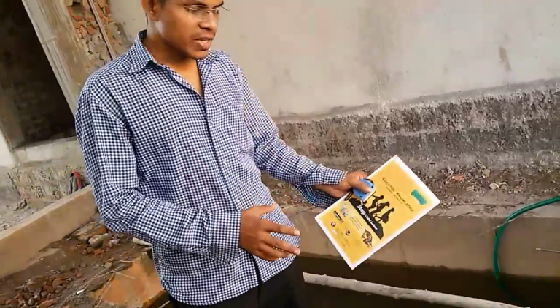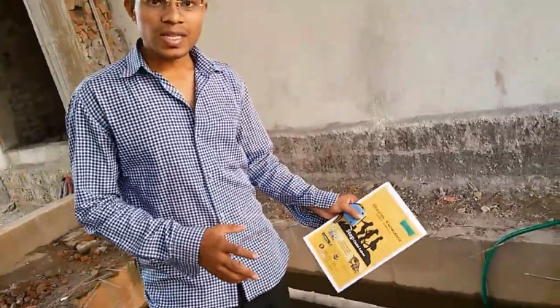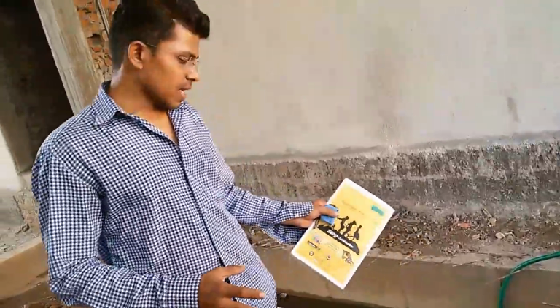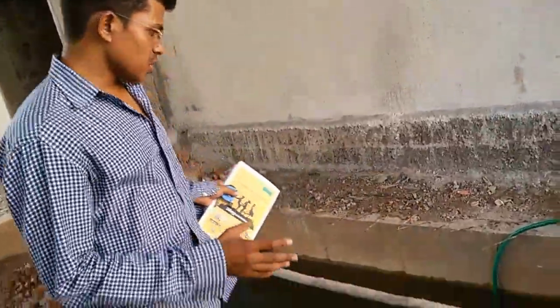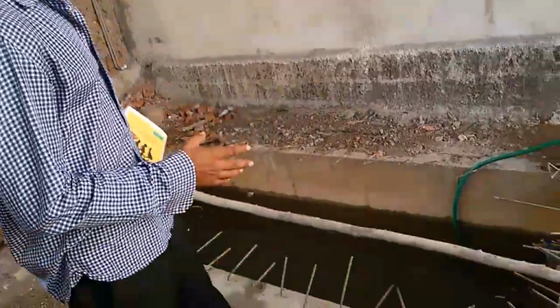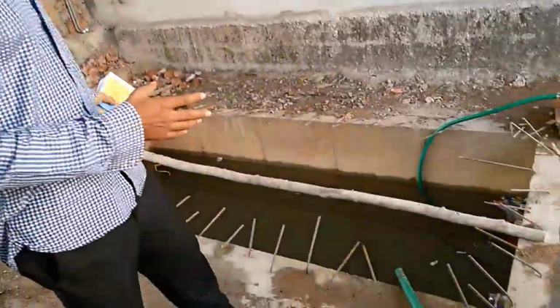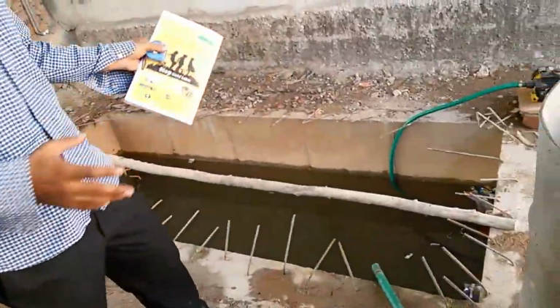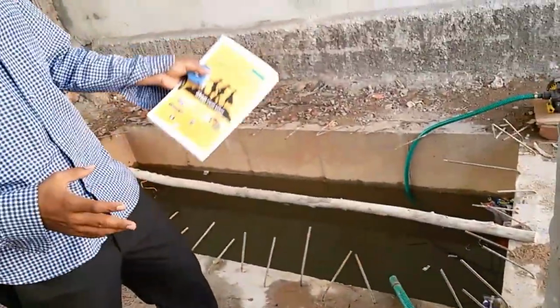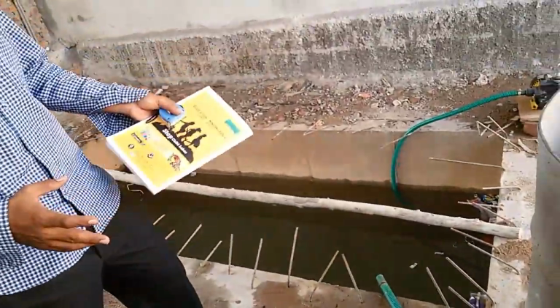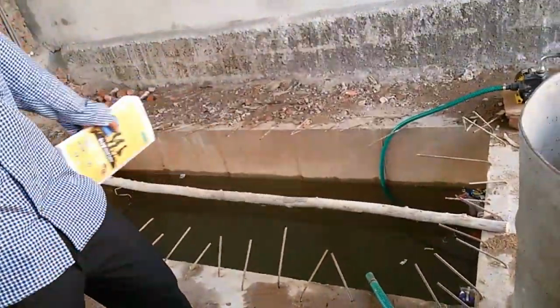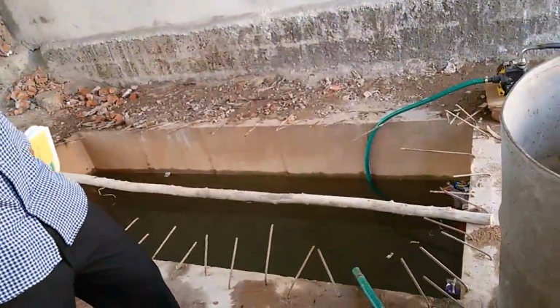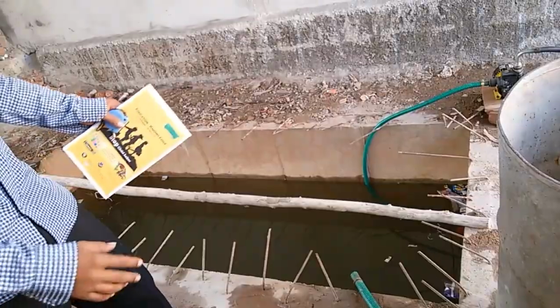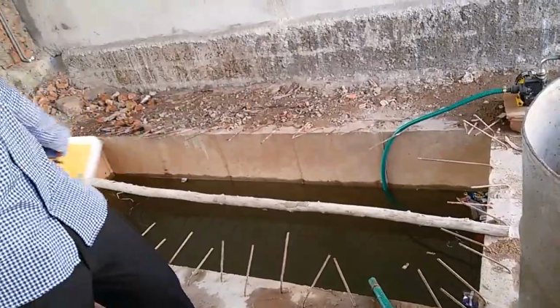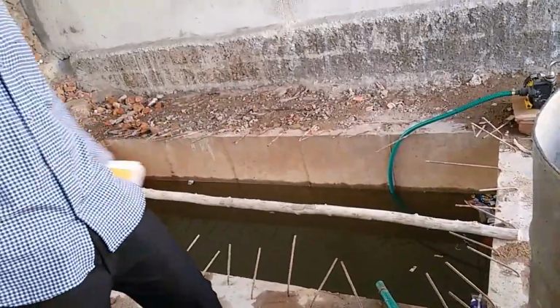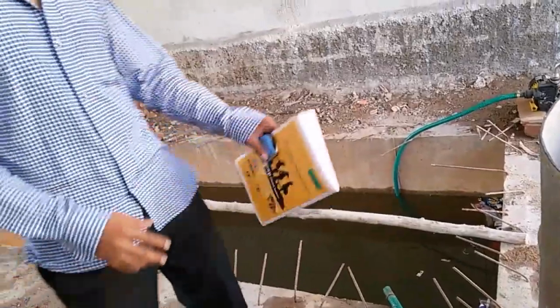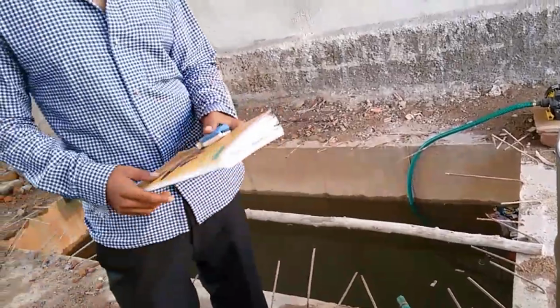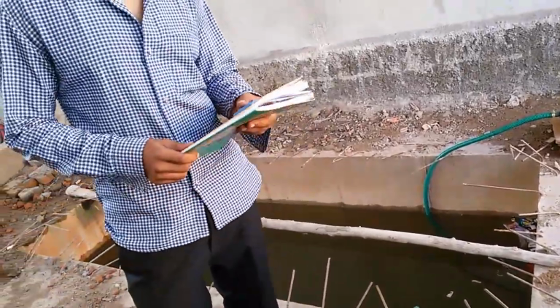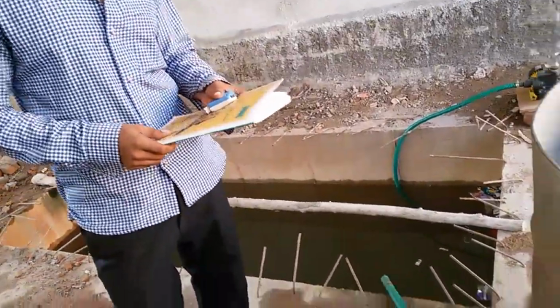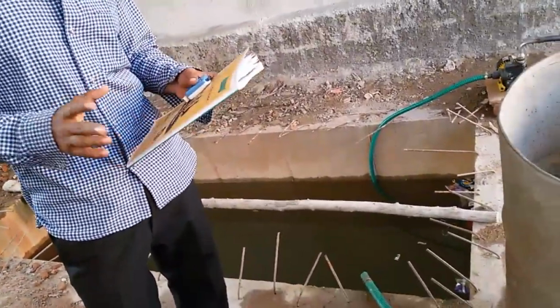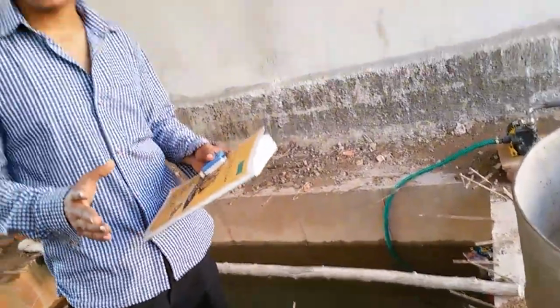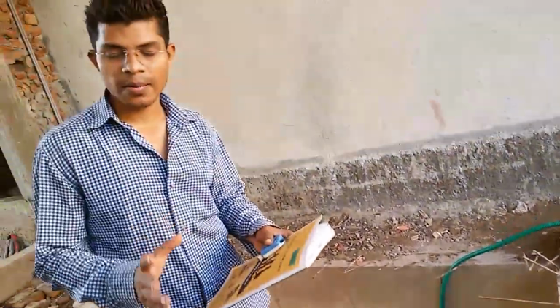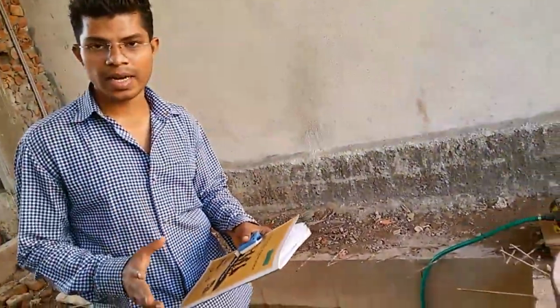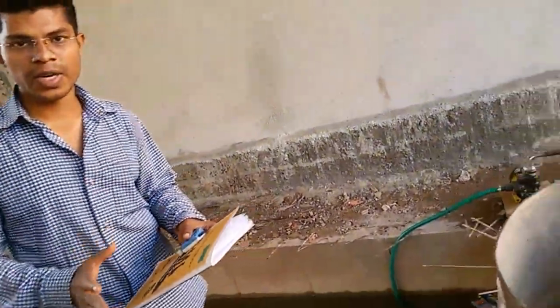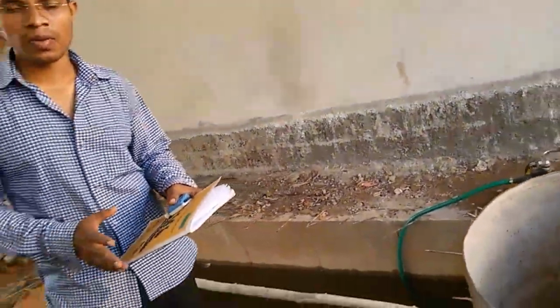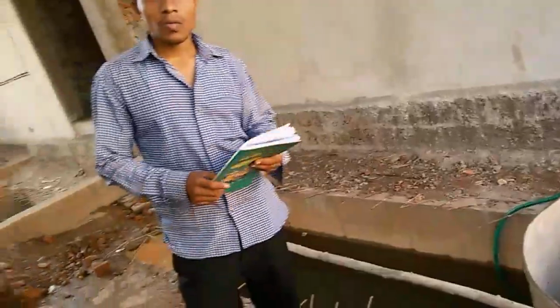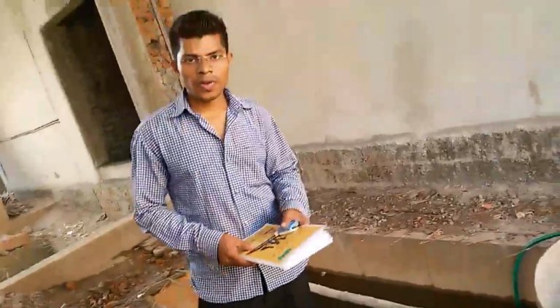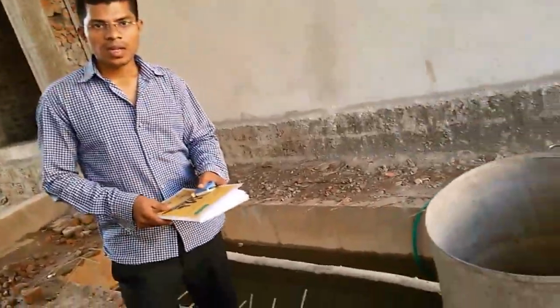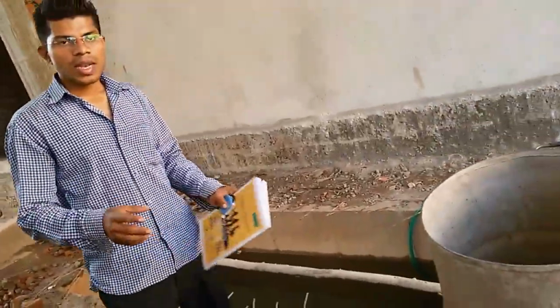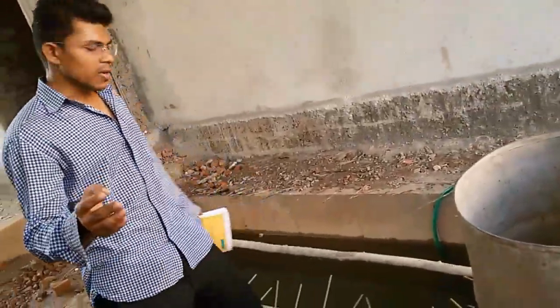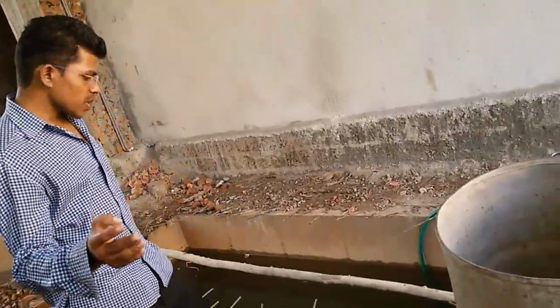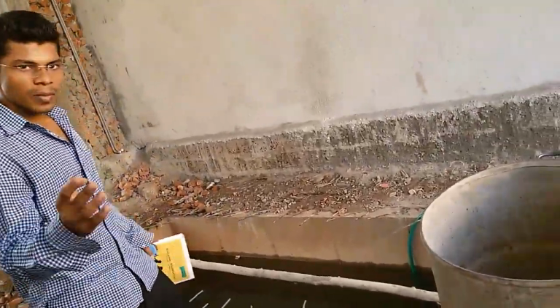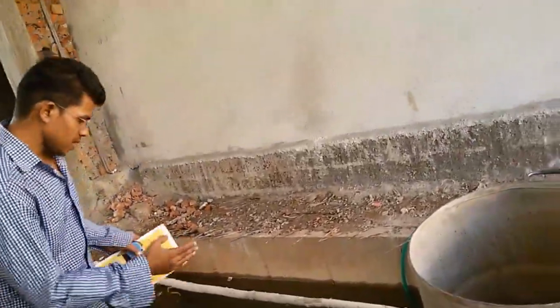This tank consists of a length of 10 feet, width of 4 feet. Next I am going to explain you about the information.